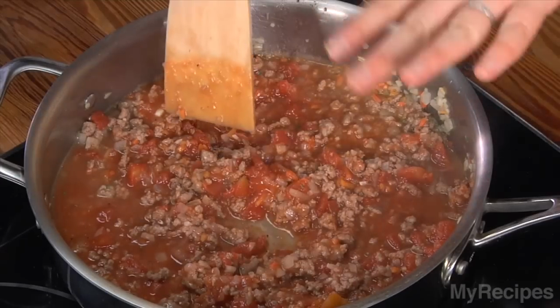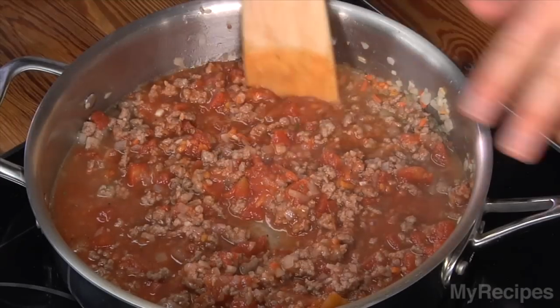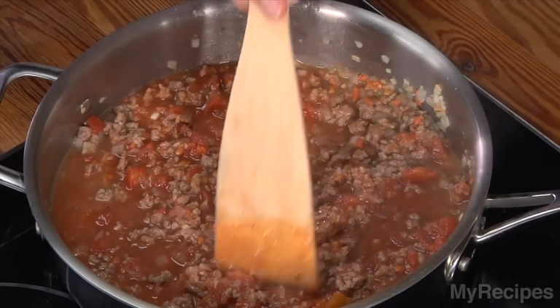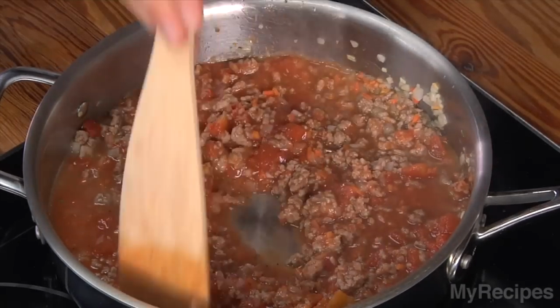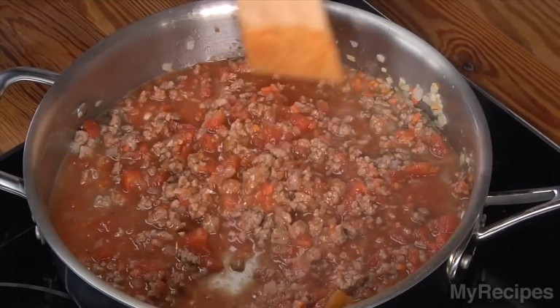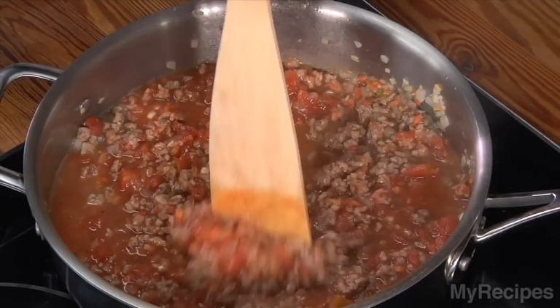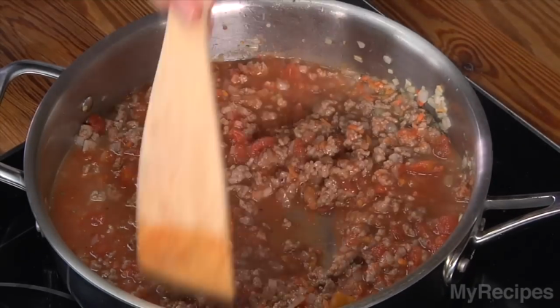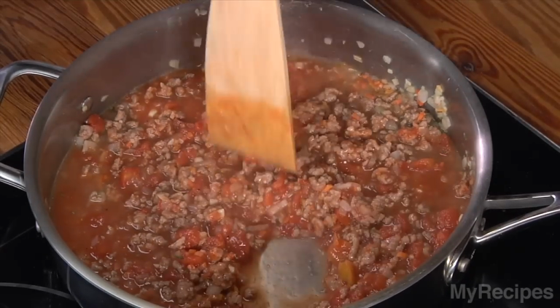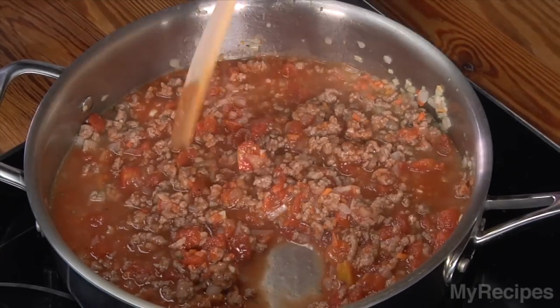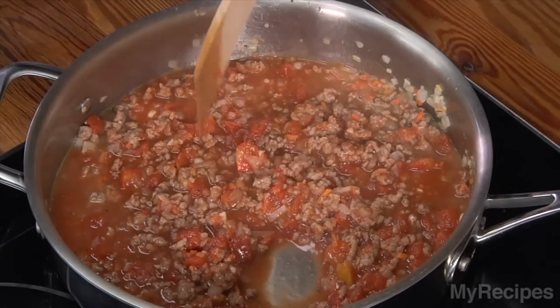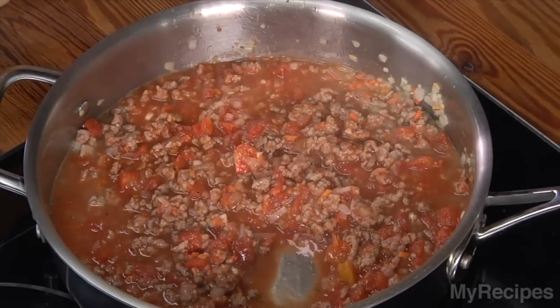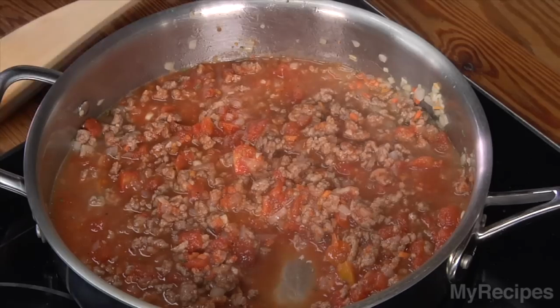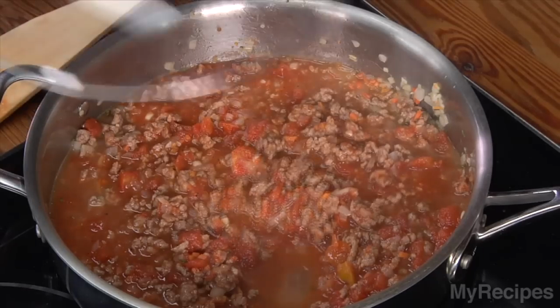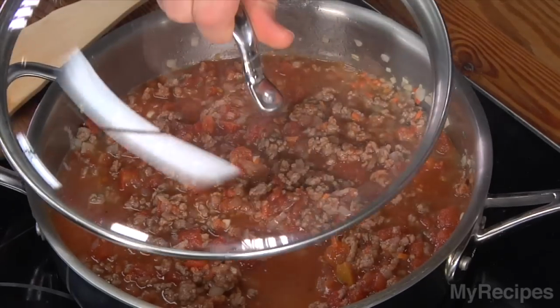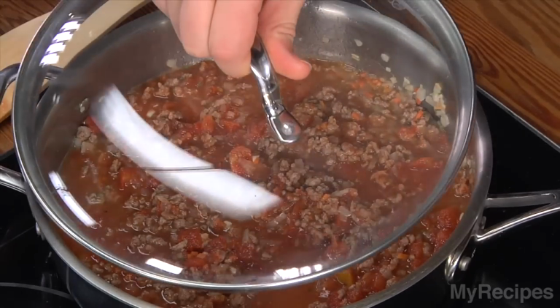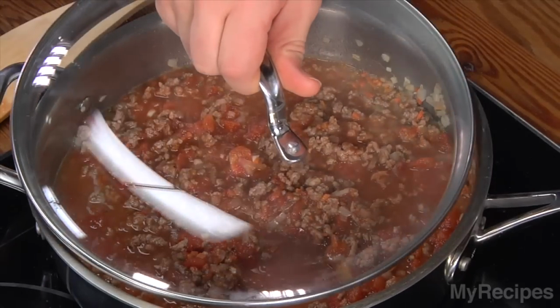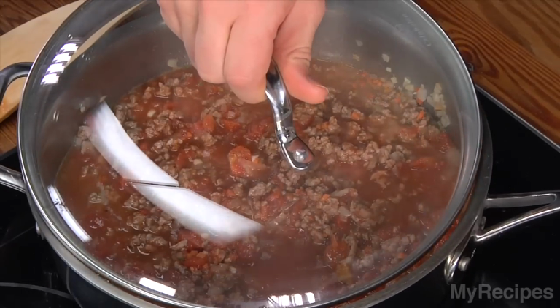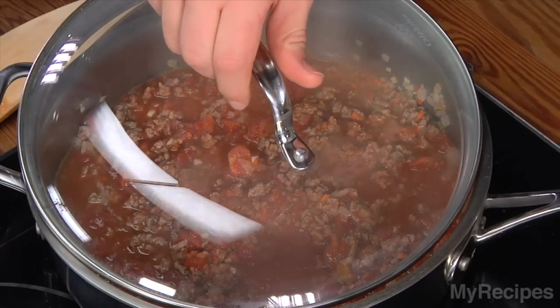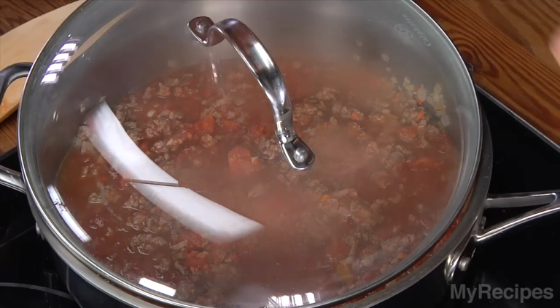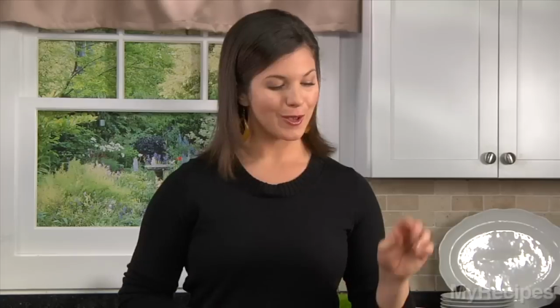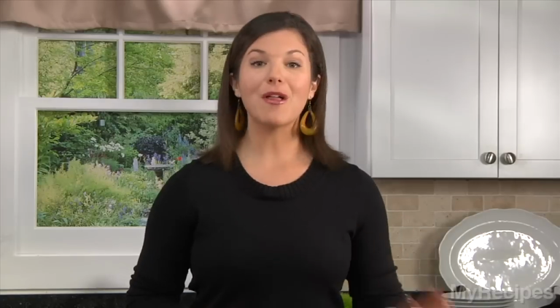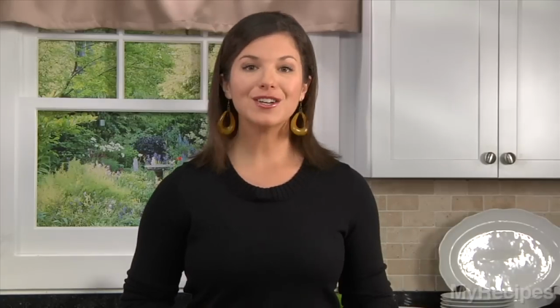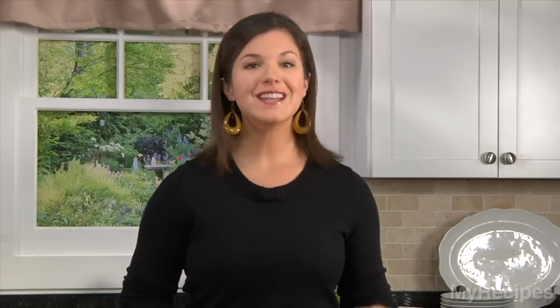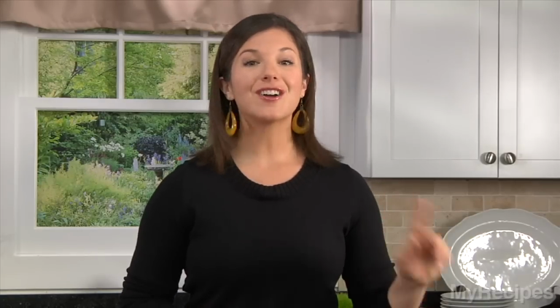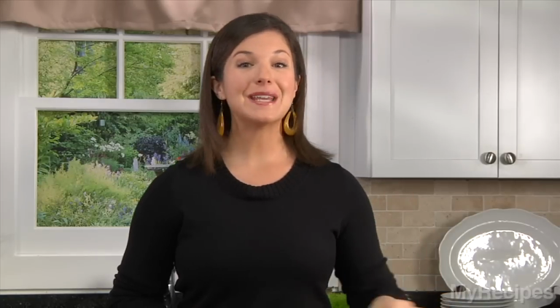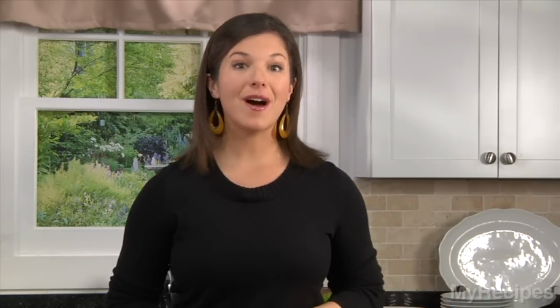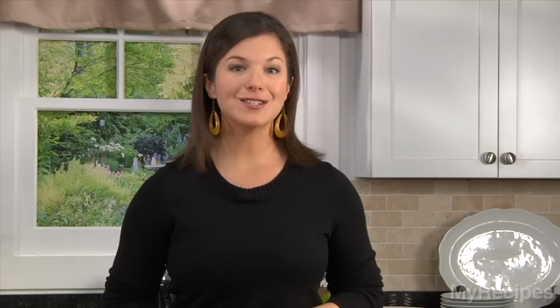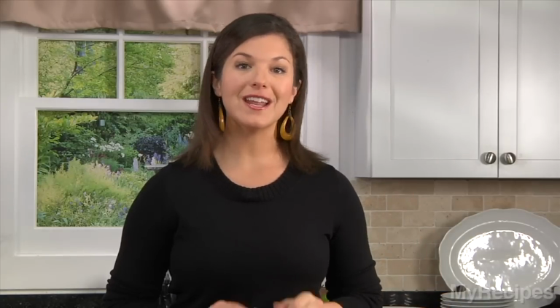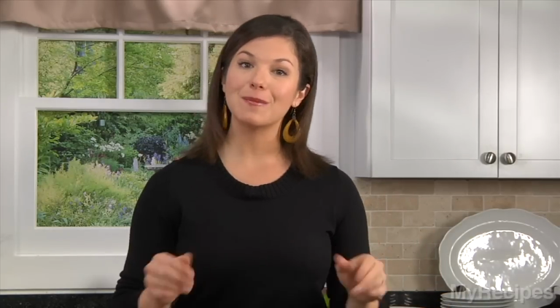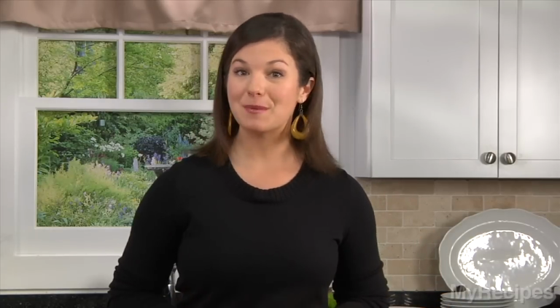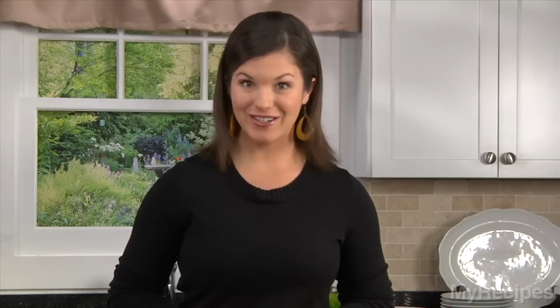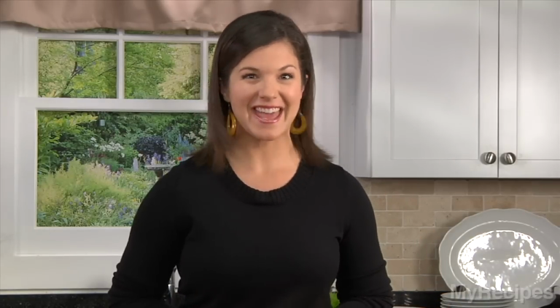Bring the mixture up to a simmer. Once it's simmering, I'll let it cook for about 10 minutes, partially covered. This will allow the sauce to reduce. And while that cooks, I'll go ahead and get my pasta started, and then it'll be time to put everything together.